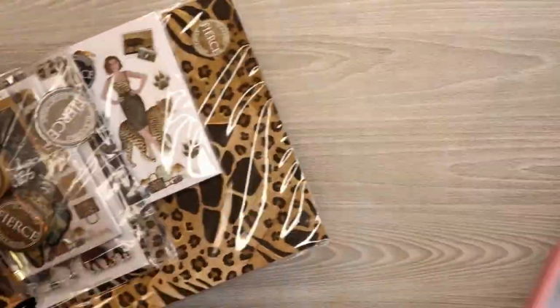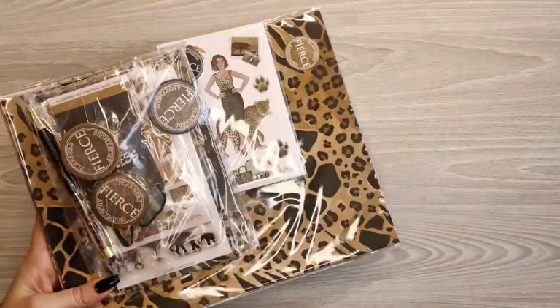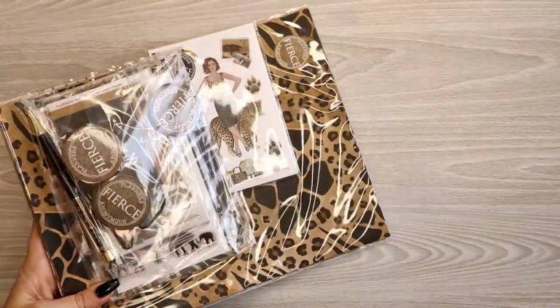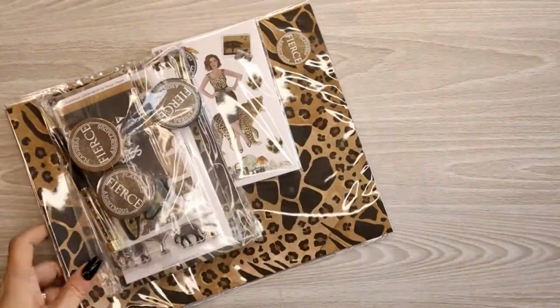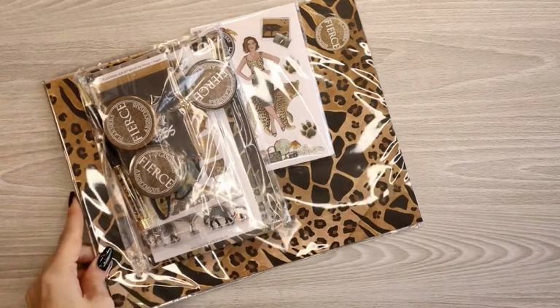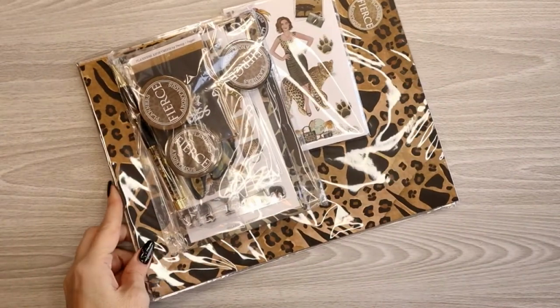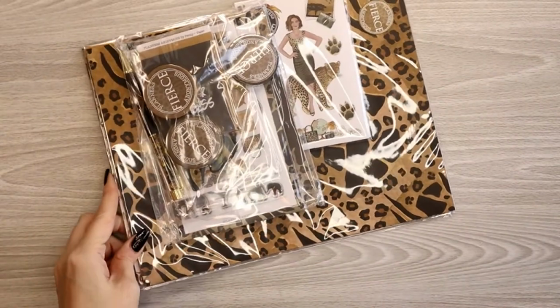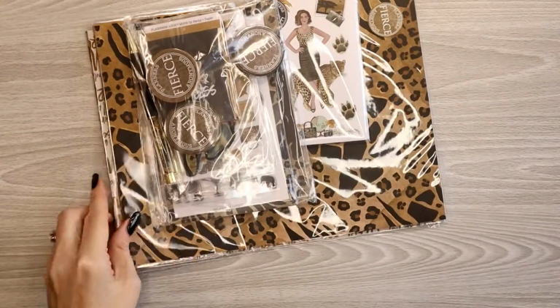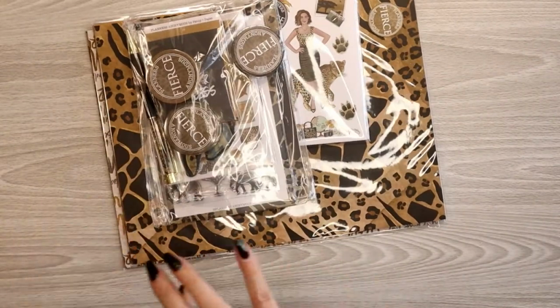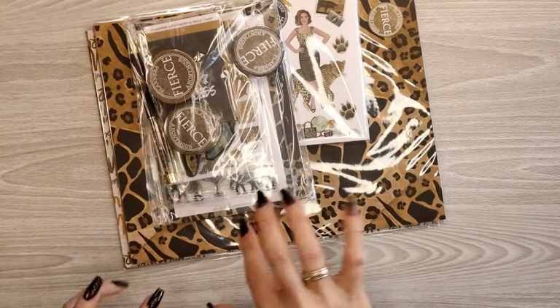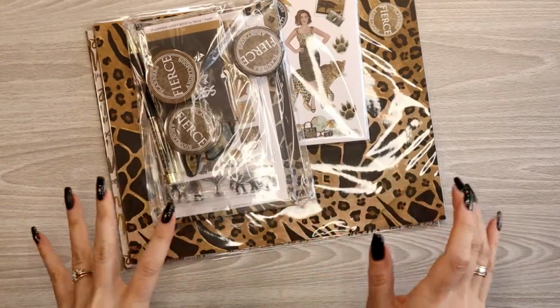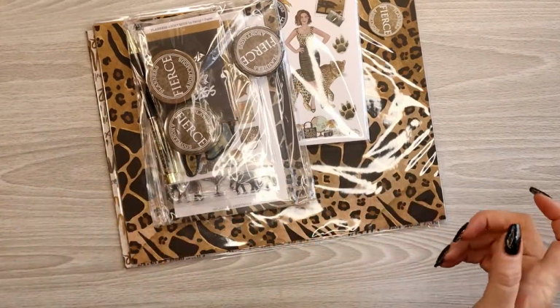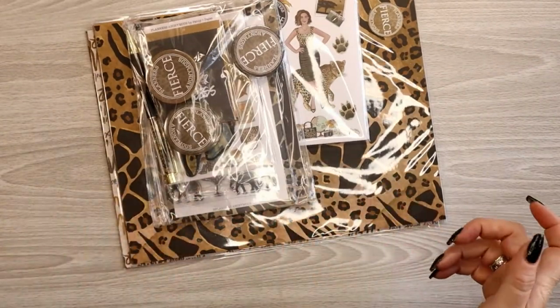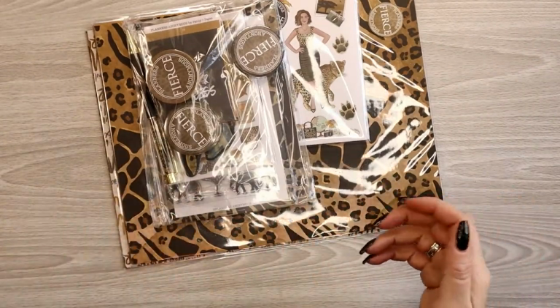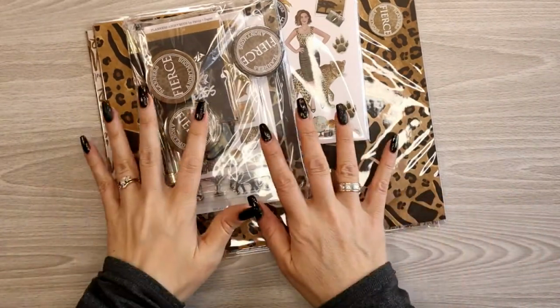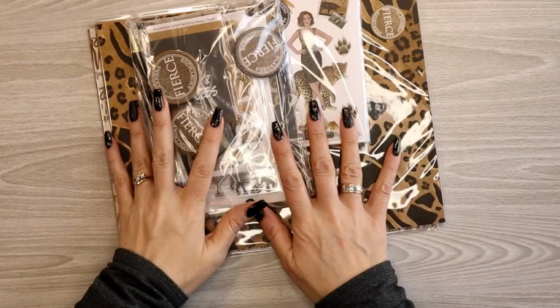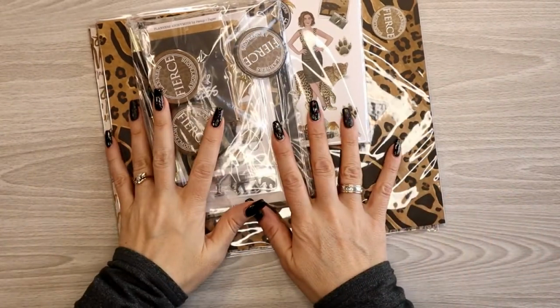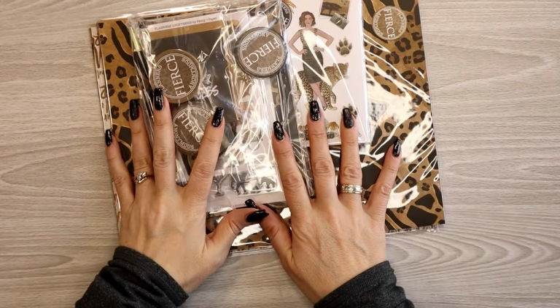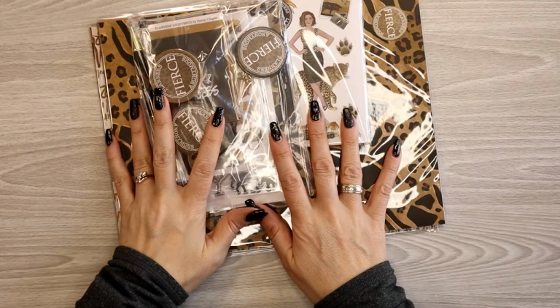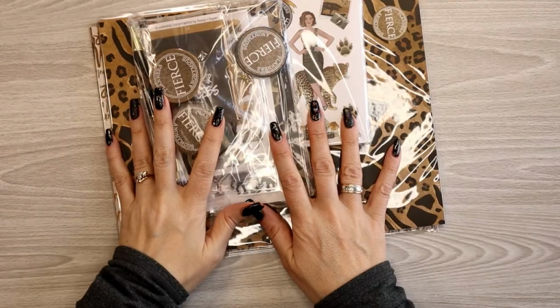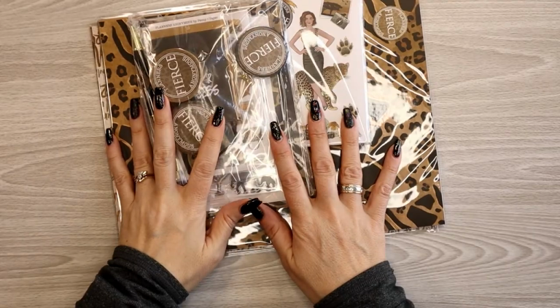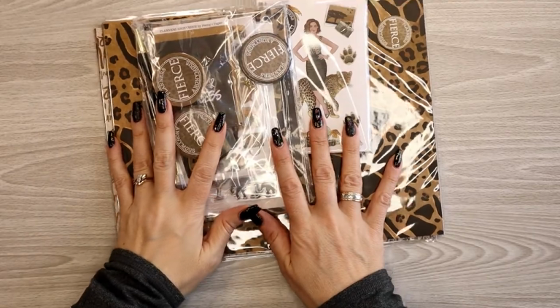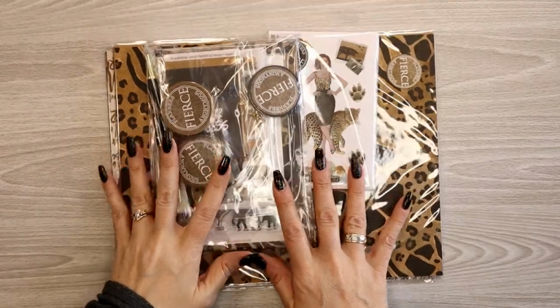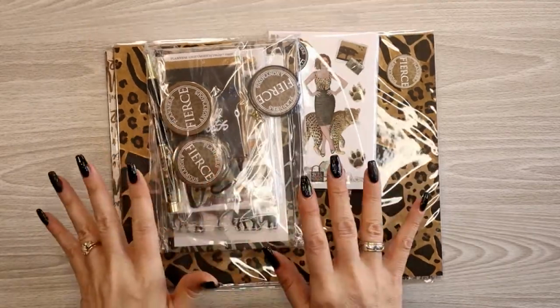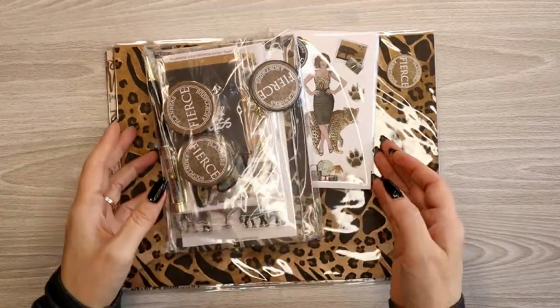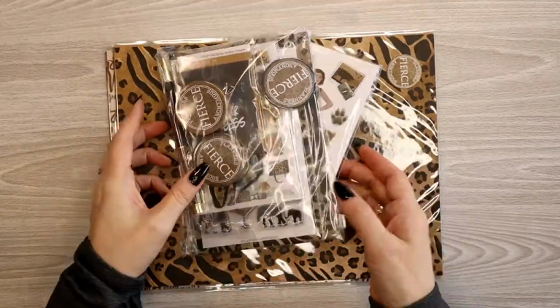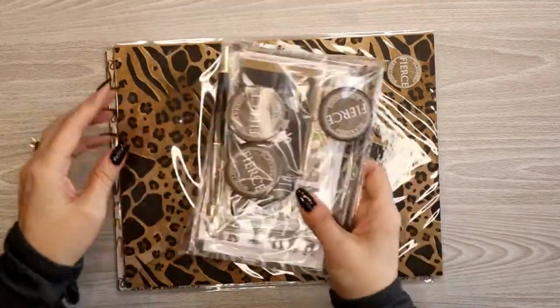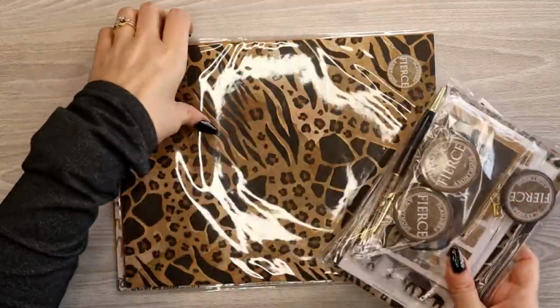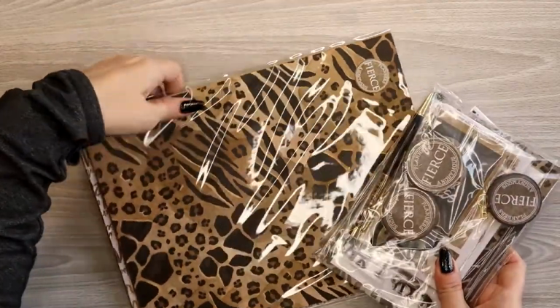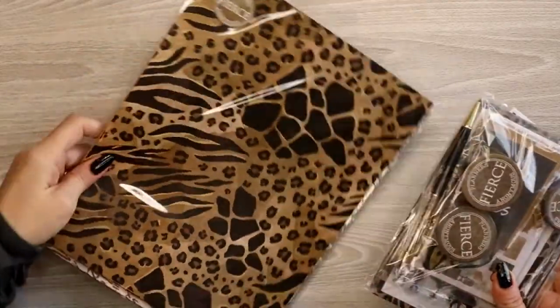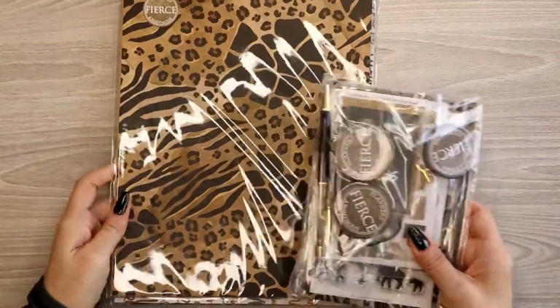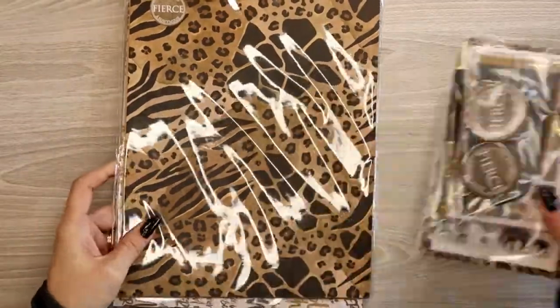The shipping times are so much better now than they were coming through the holidays and into January. I got this kit in a little over two weeks from Australia, so fantastic. Let's start with the papers — they're the biggest thing.